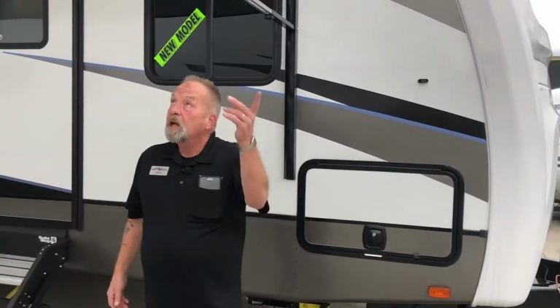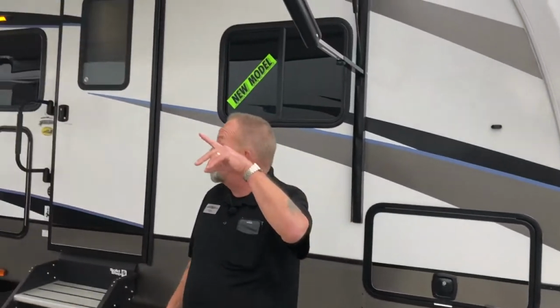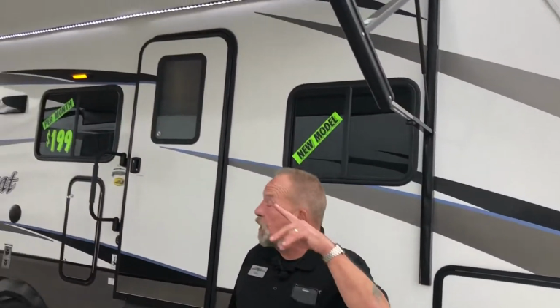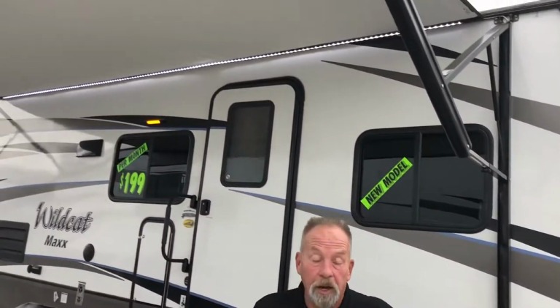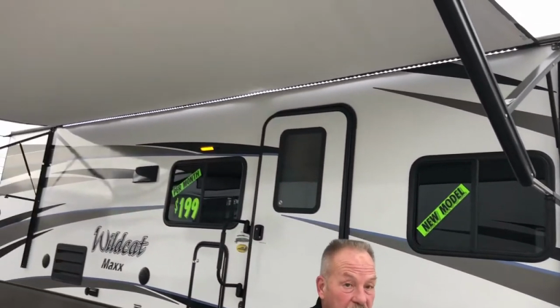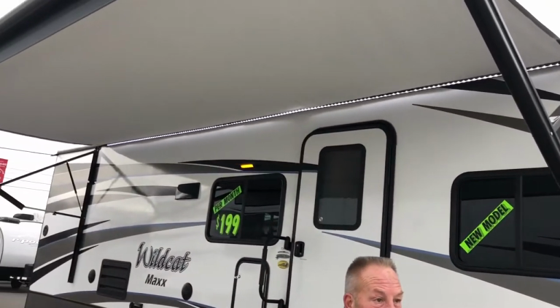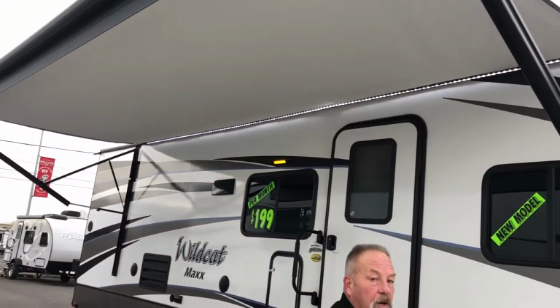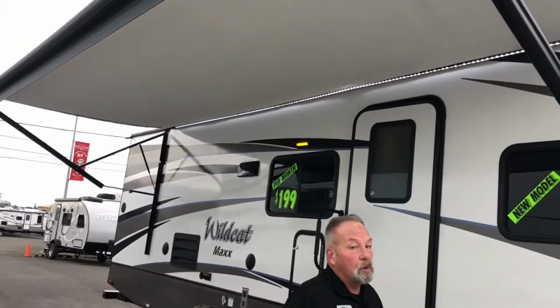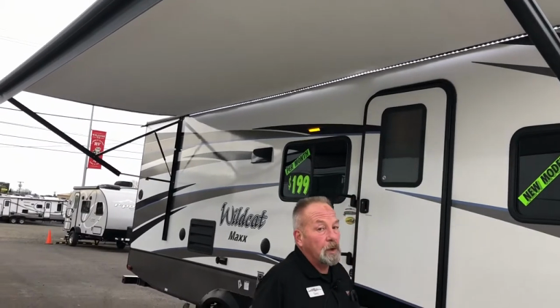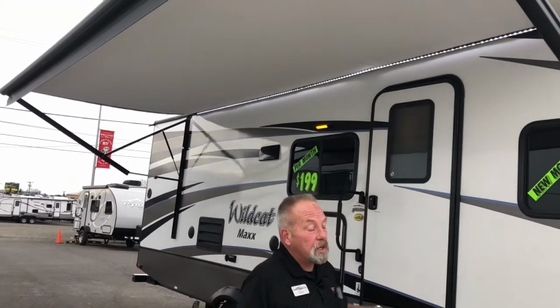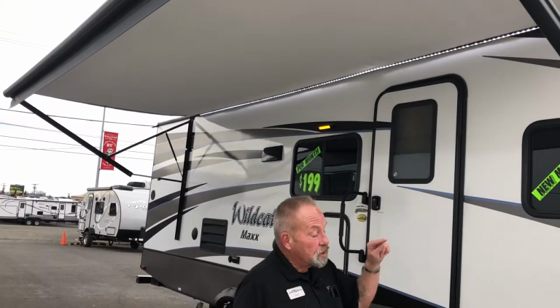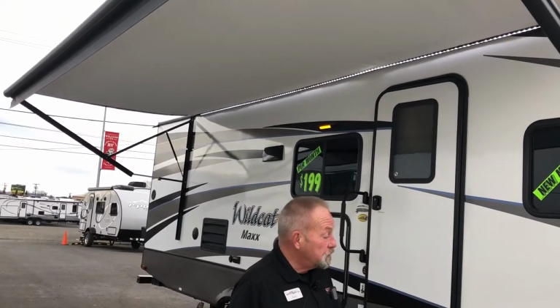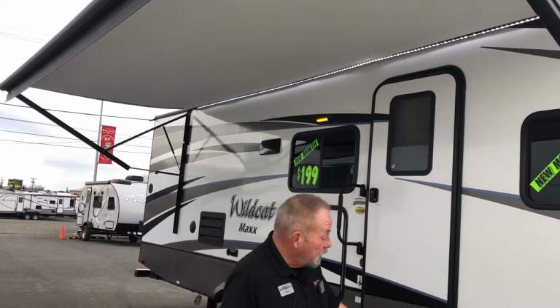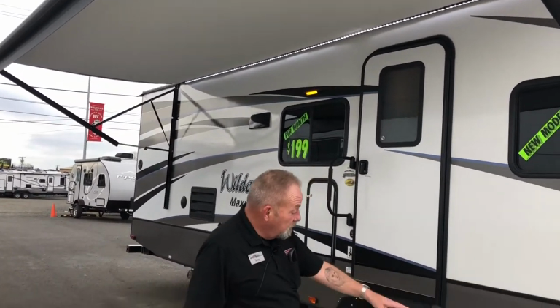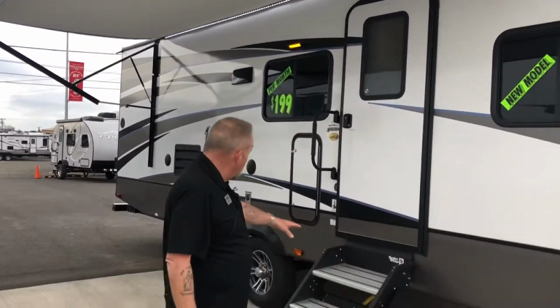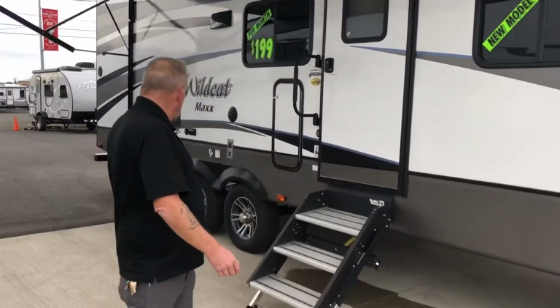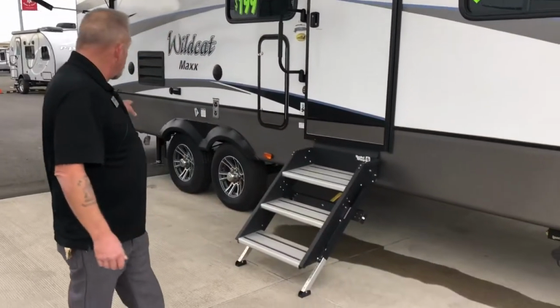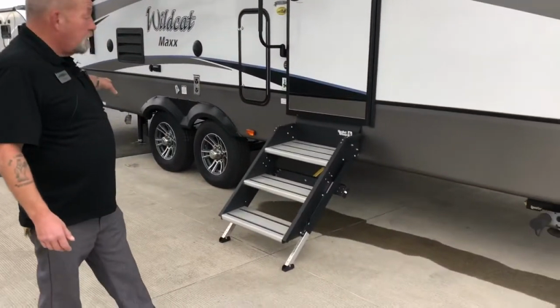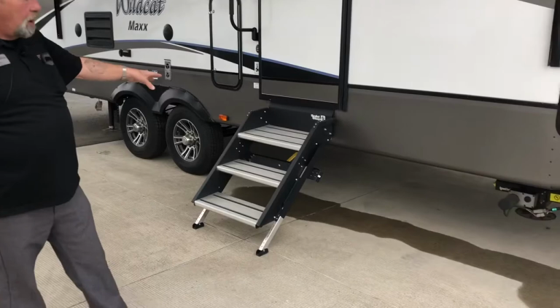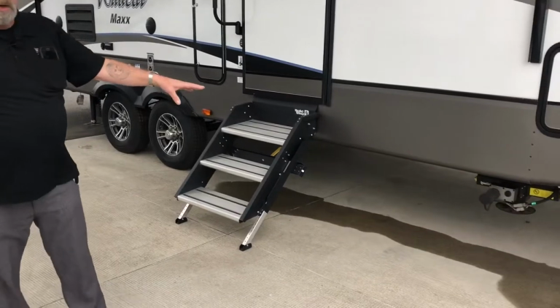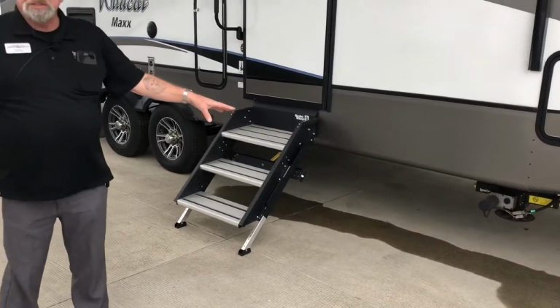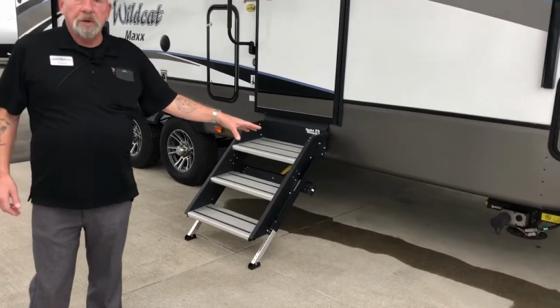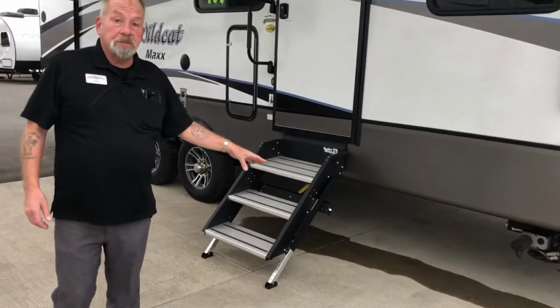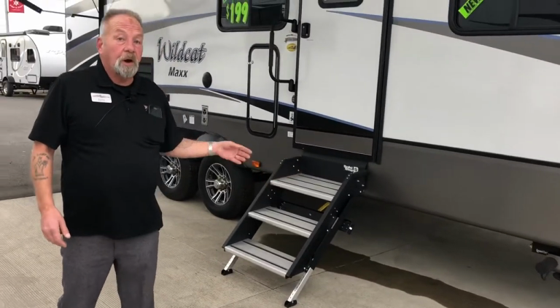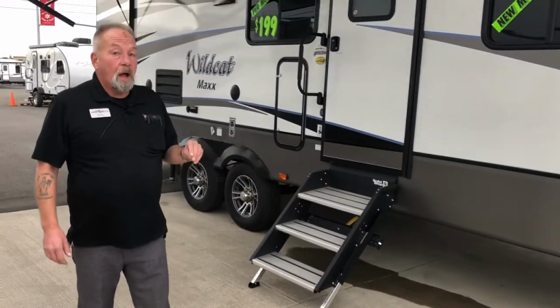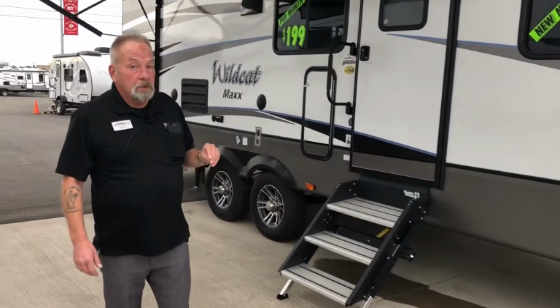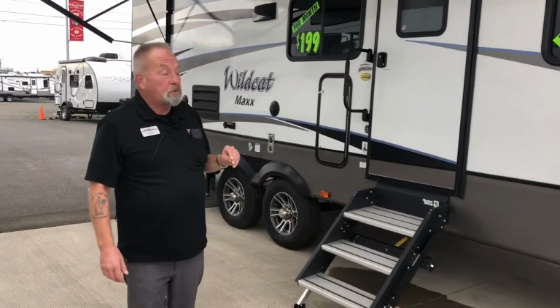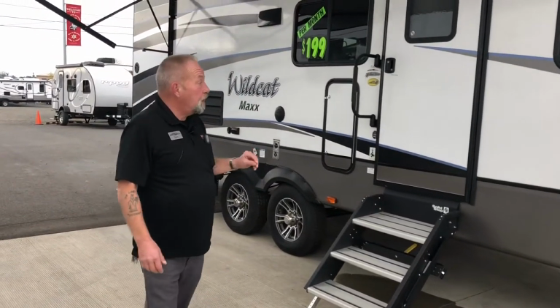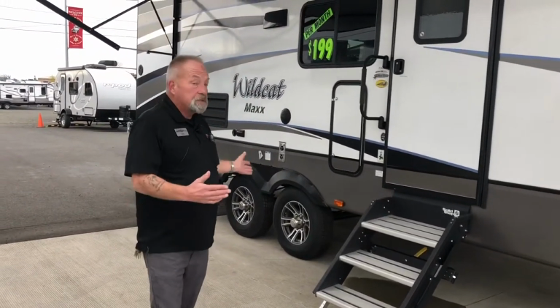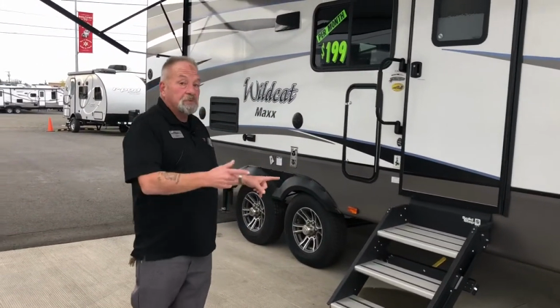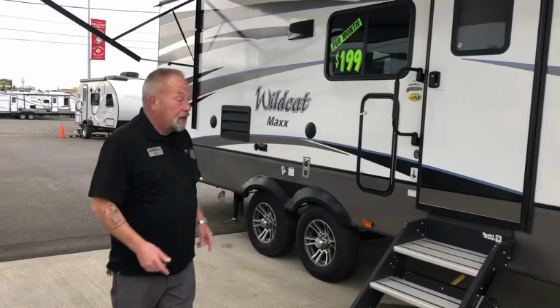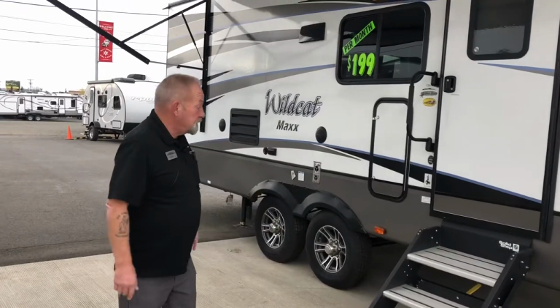It has the electric awning on it. Three o'clock in the morning that wind comes up, you just go push a button. If you look underneath, you also have the automatic leveling system underneath this trailer. Highly unusual to find a trailer of this size with that leveling system.